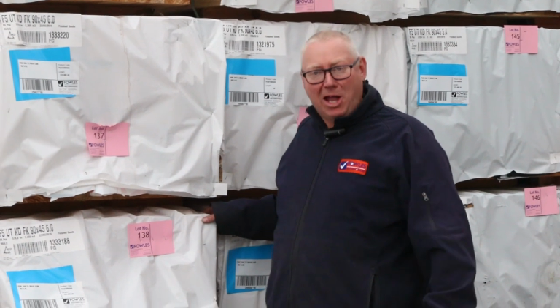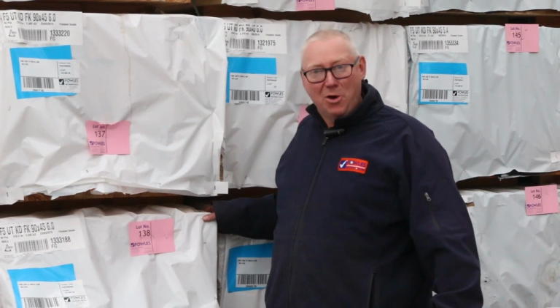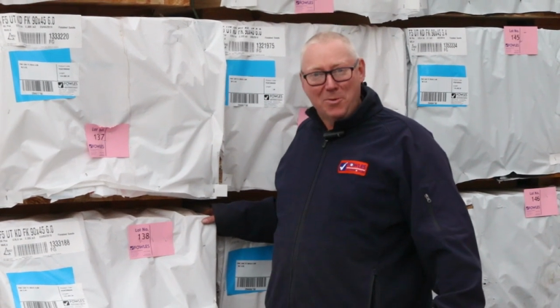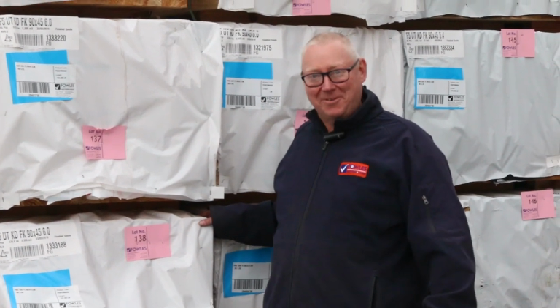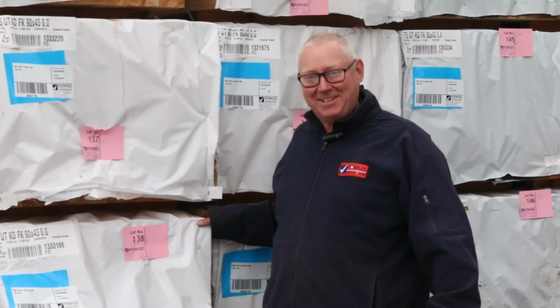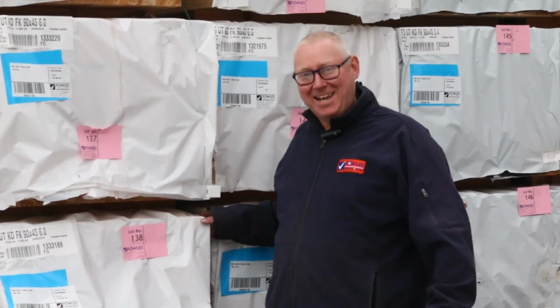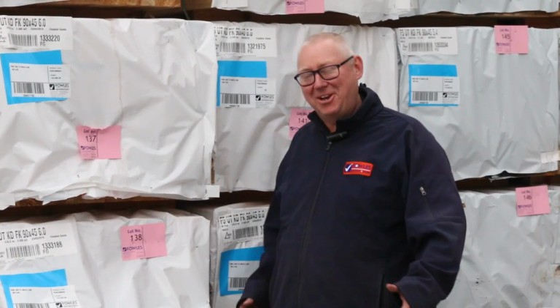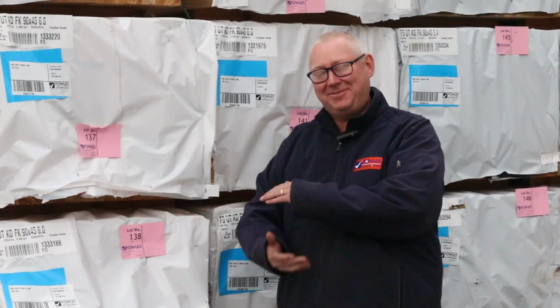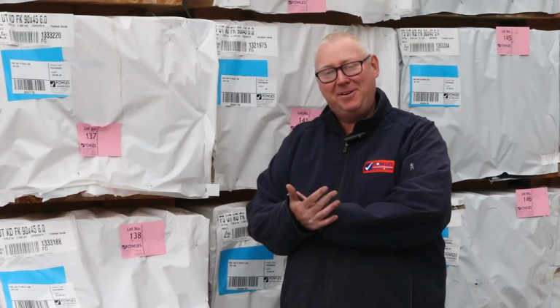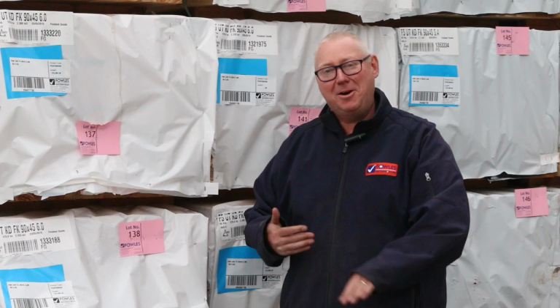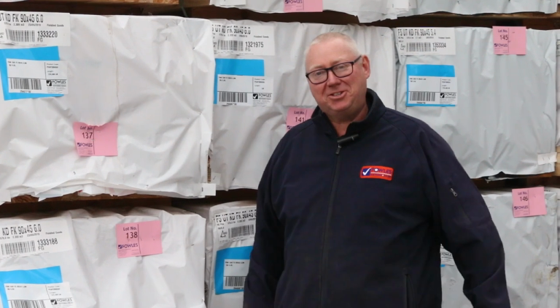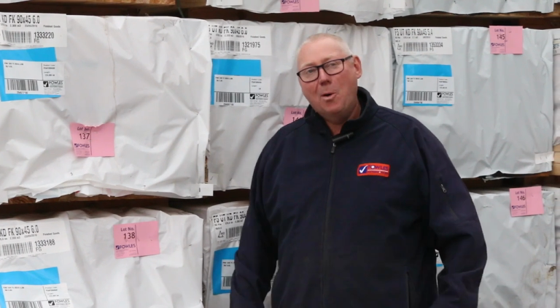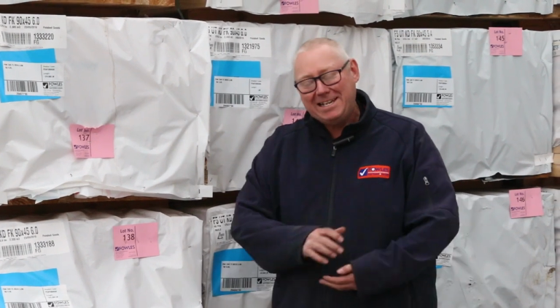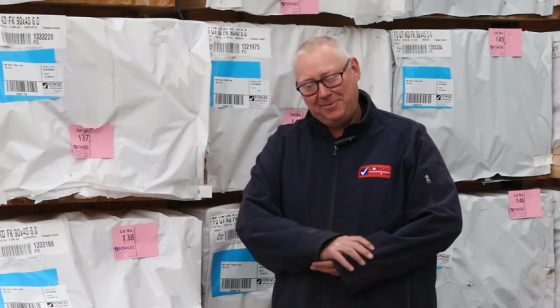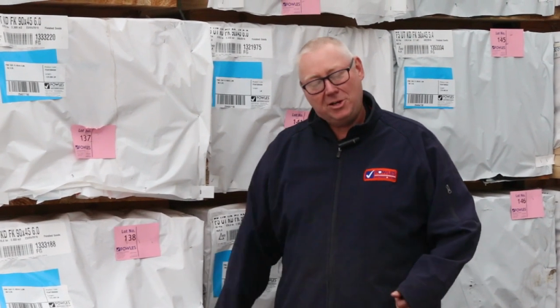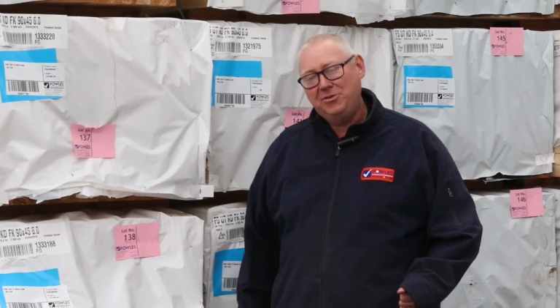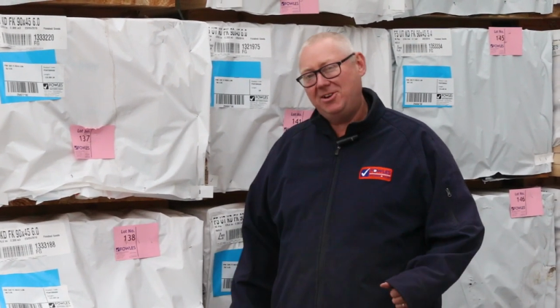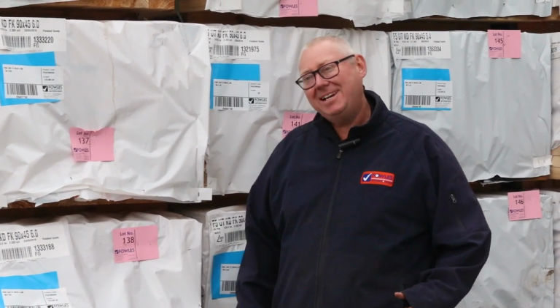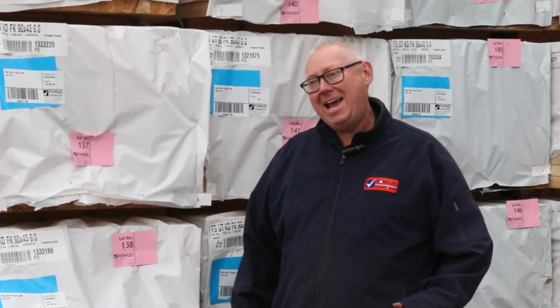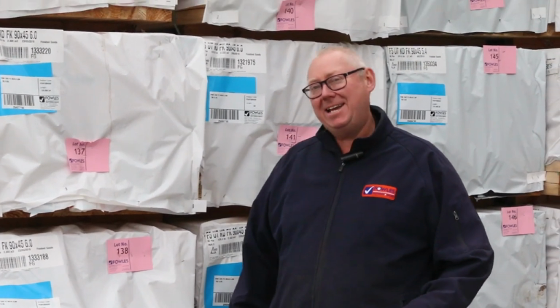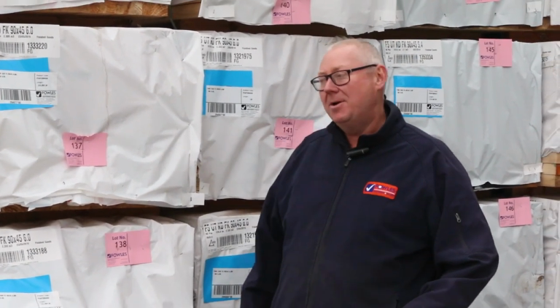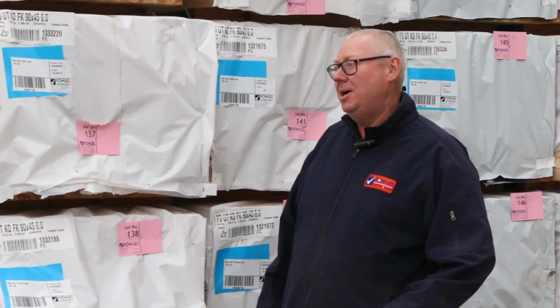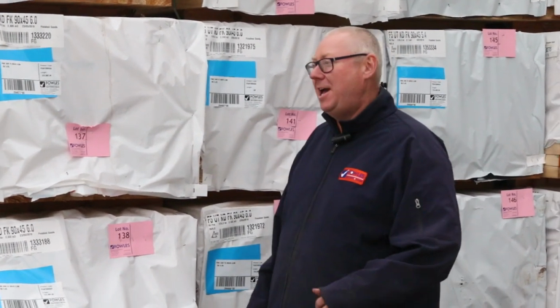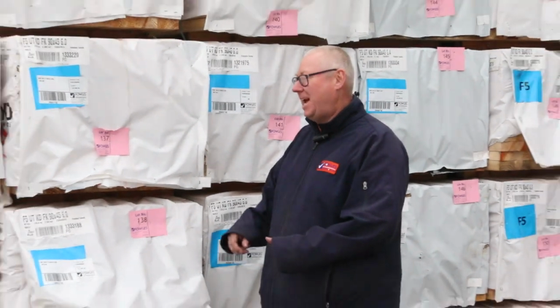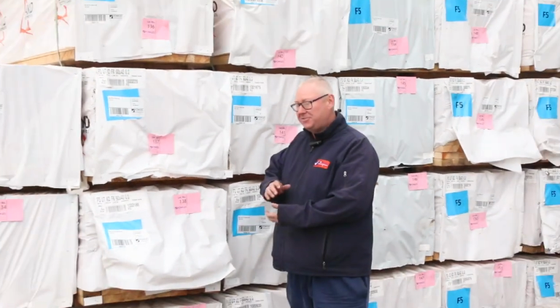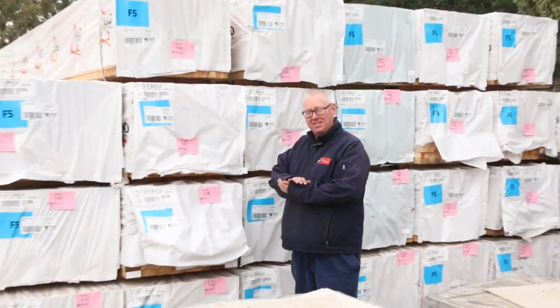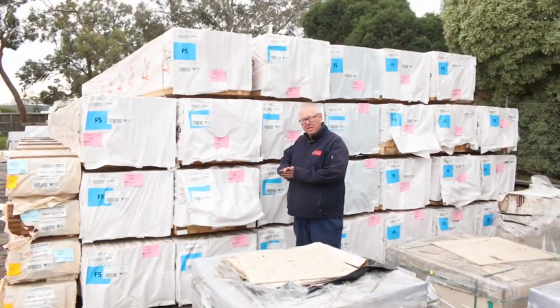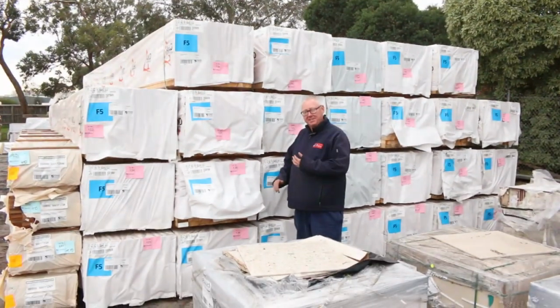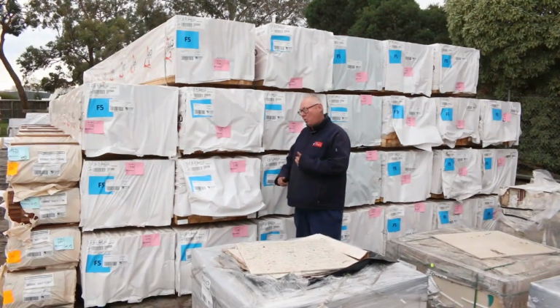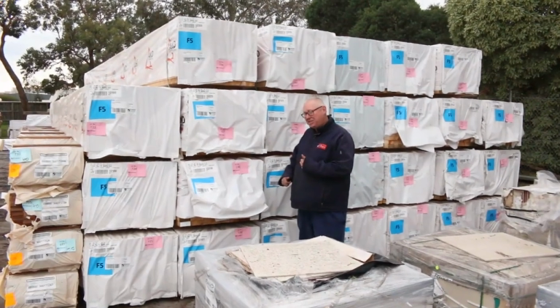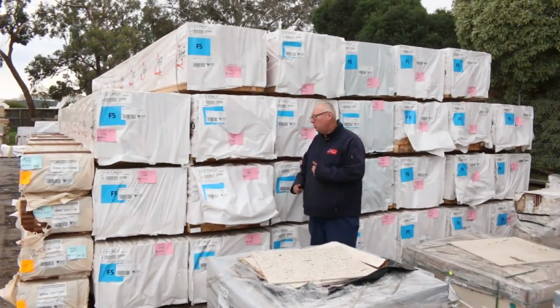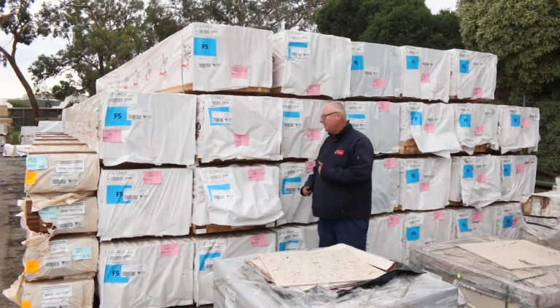Hello, Michael from Founcy once again. It's the Tuesday afternoon preview of tomorrow's auction, Wednesday the 7th of August 2019 at 10 a.m. We have tons of stock in this week, so let's go for a walk and check it all out.